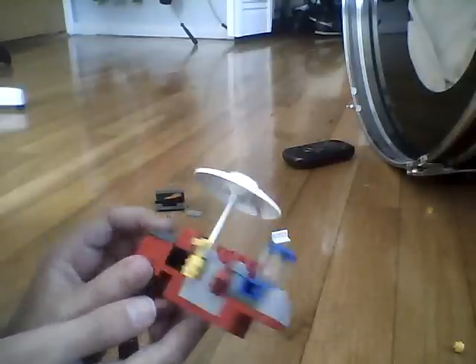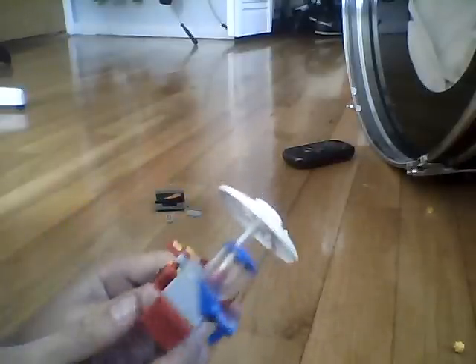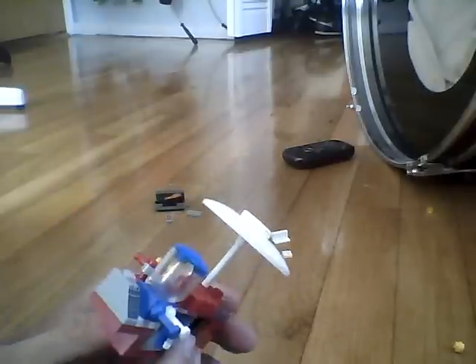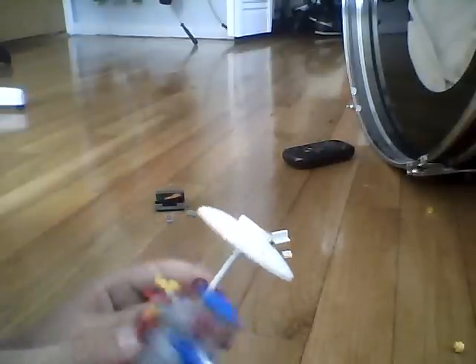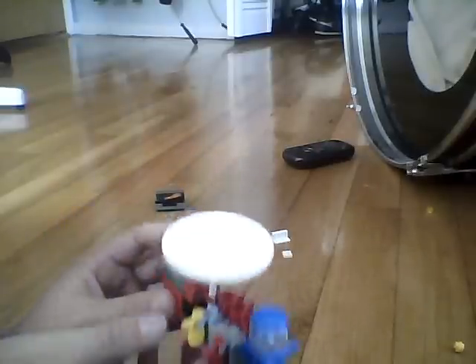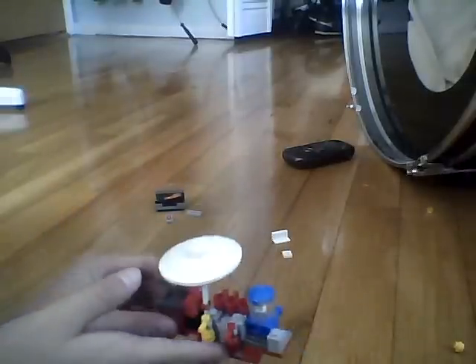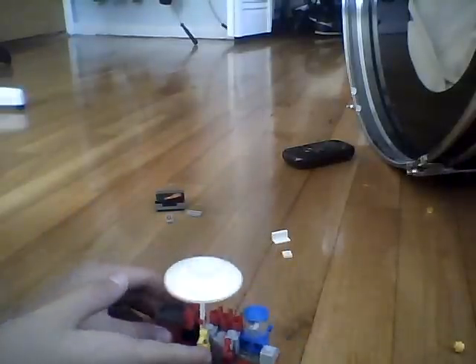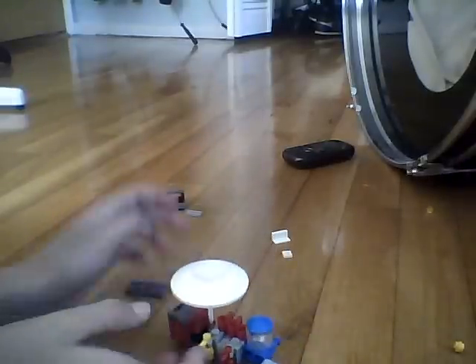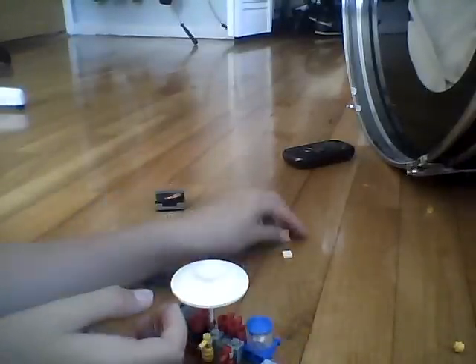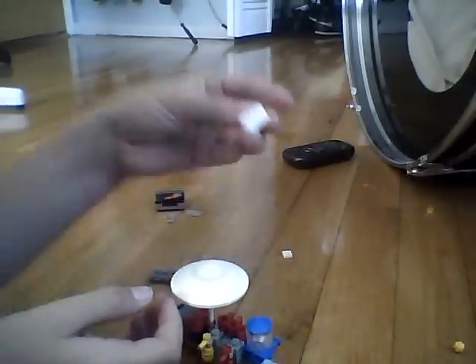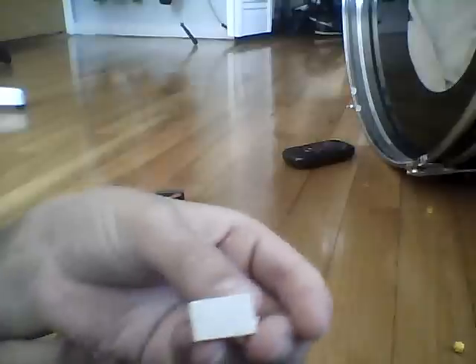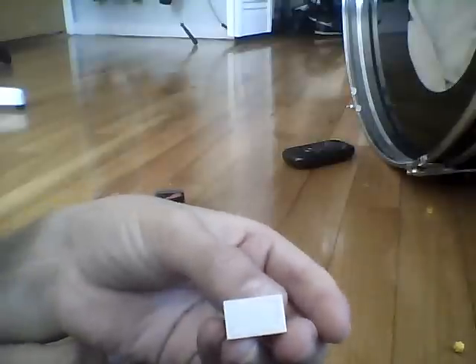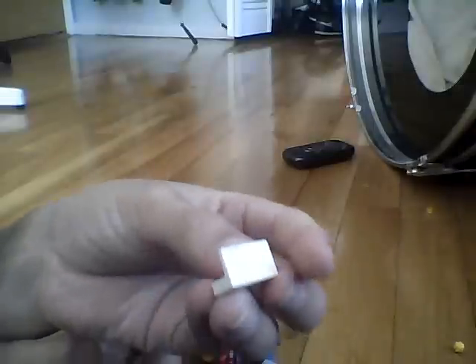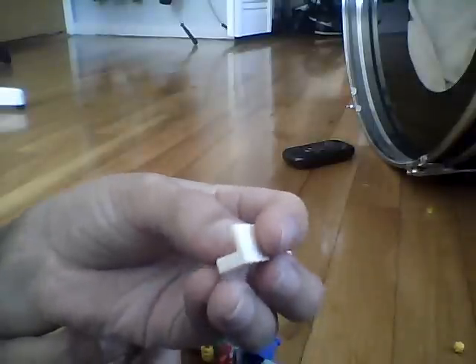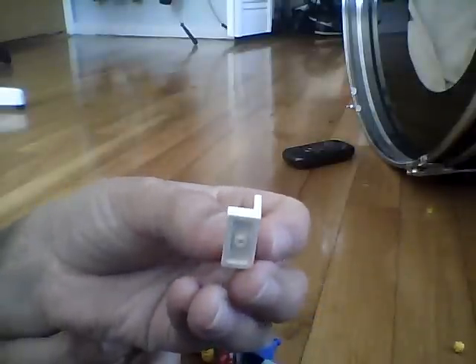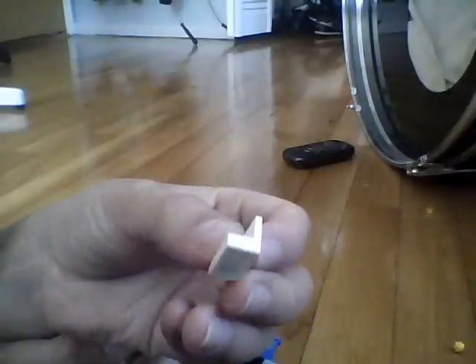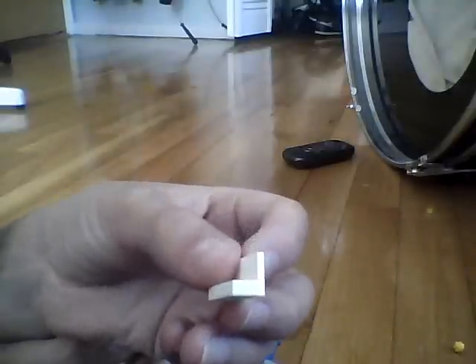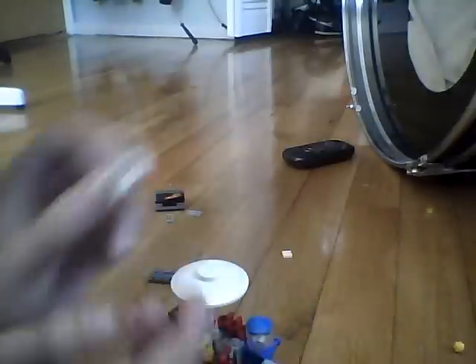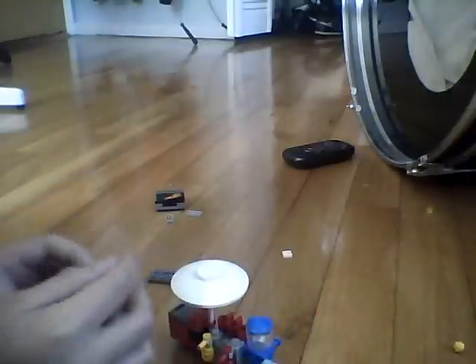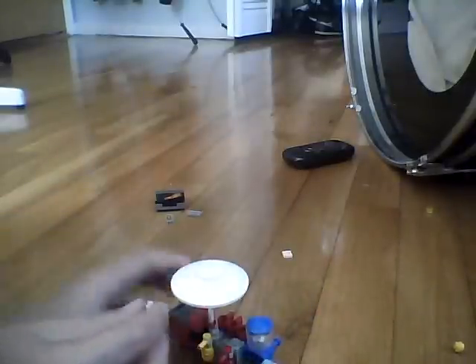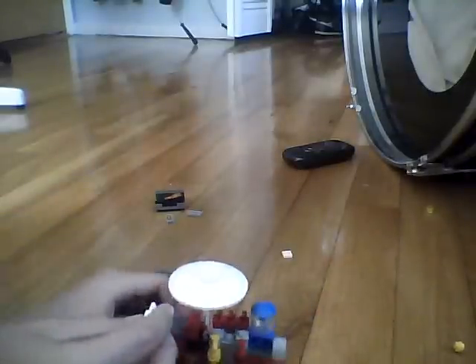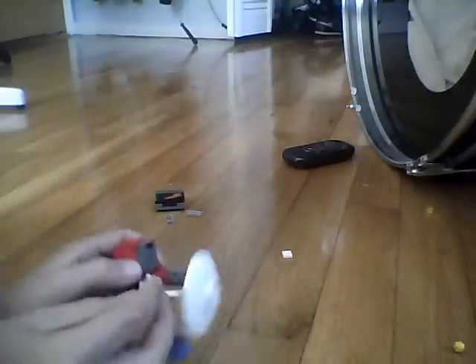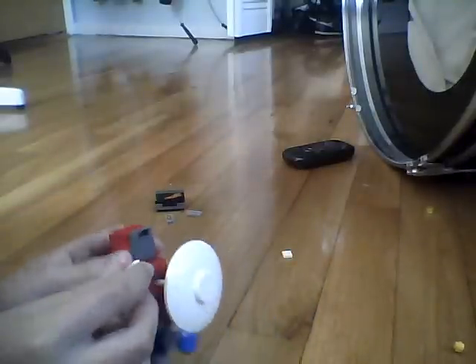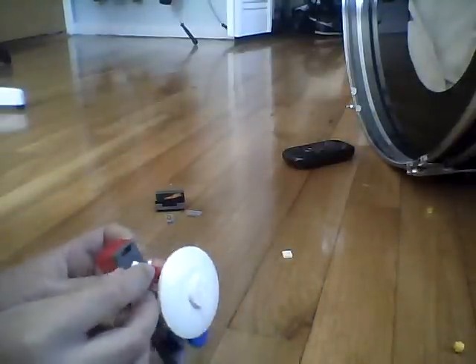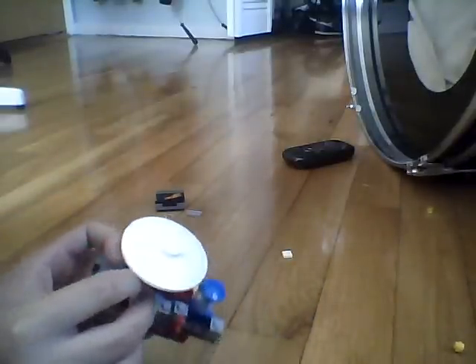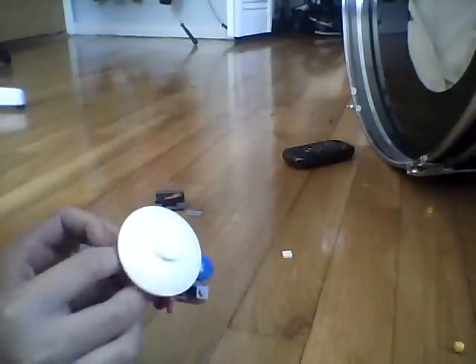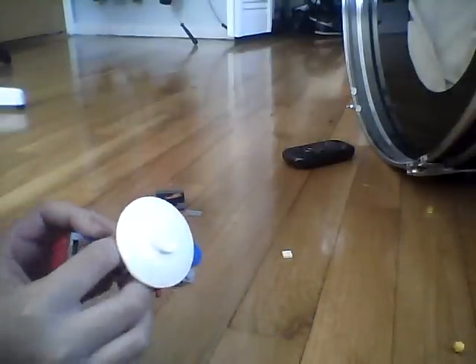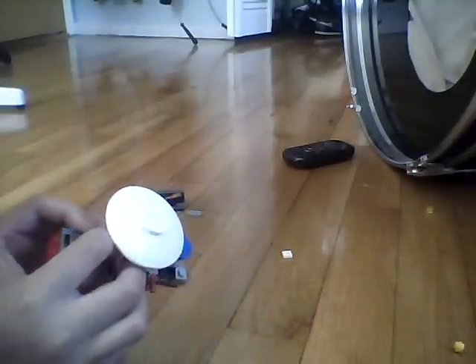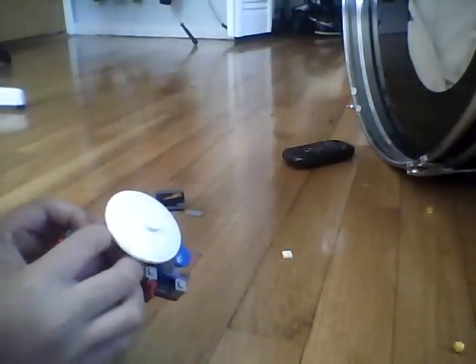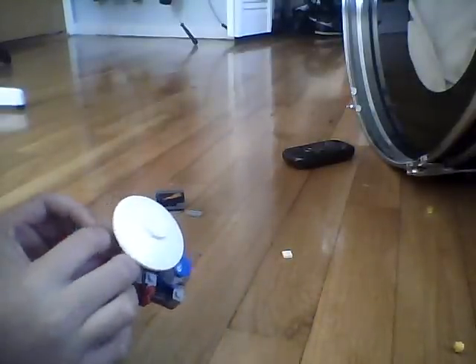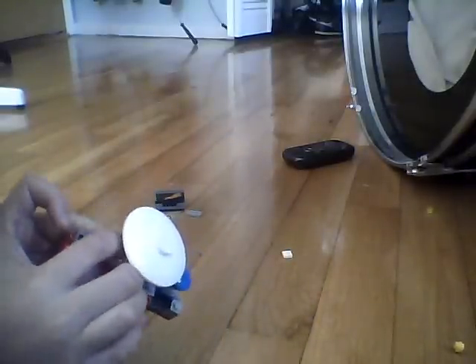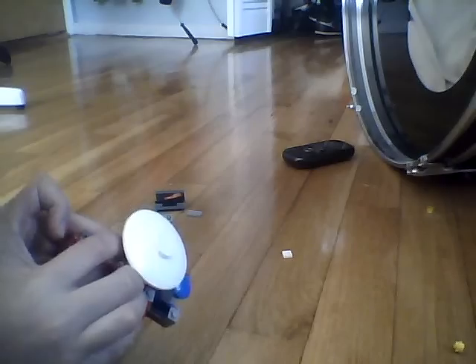So far it should be looking like this. You're gonna take this wall piece and put it right on top facing this way.